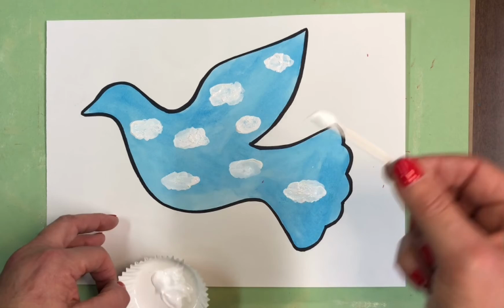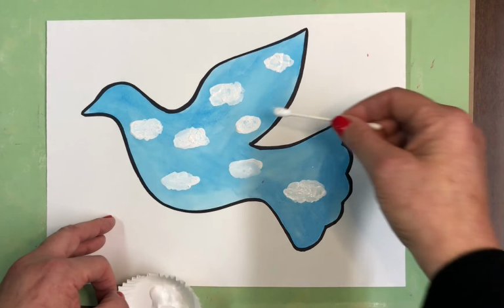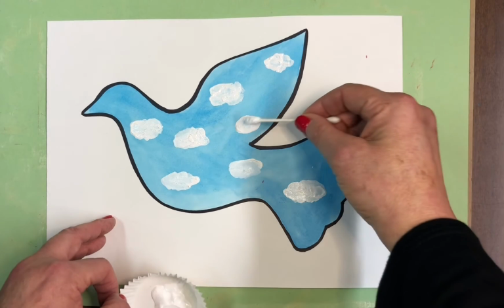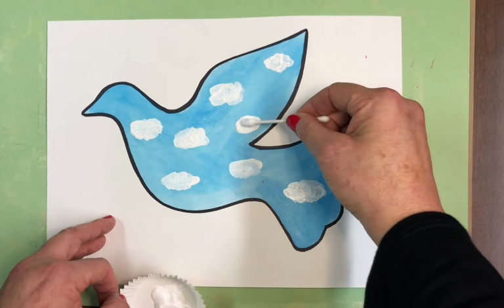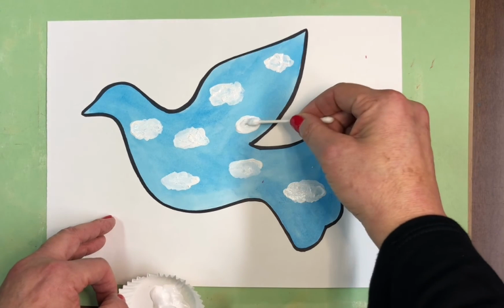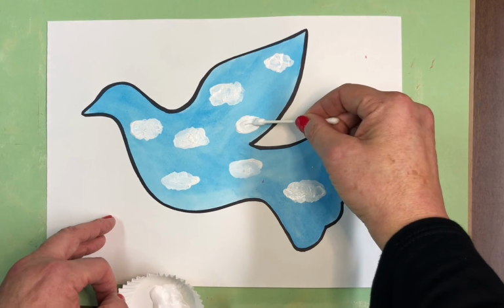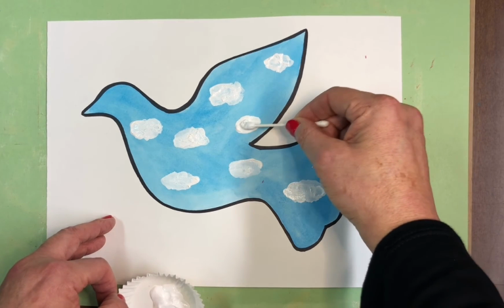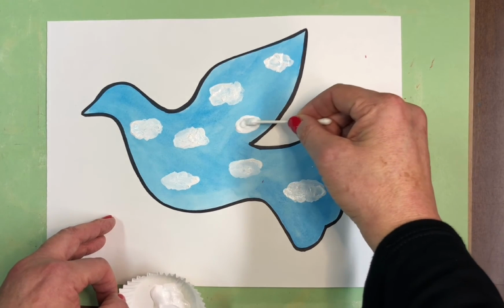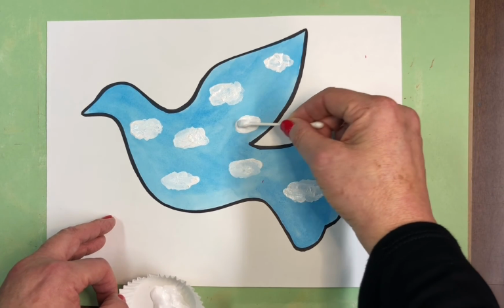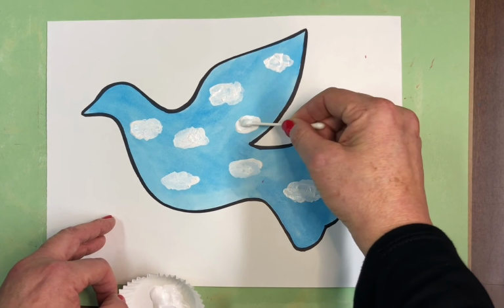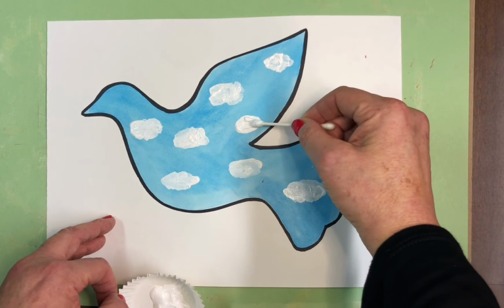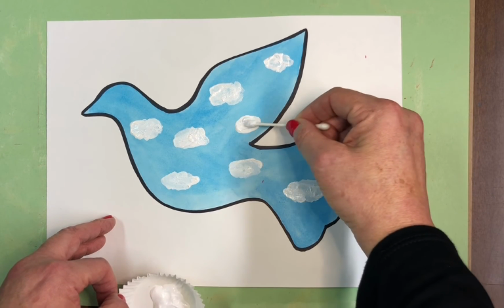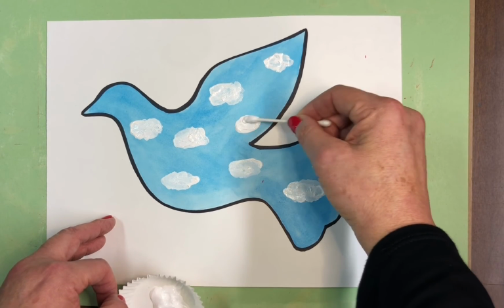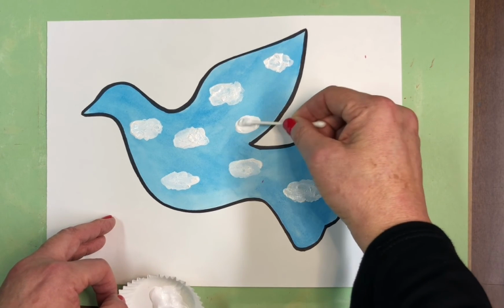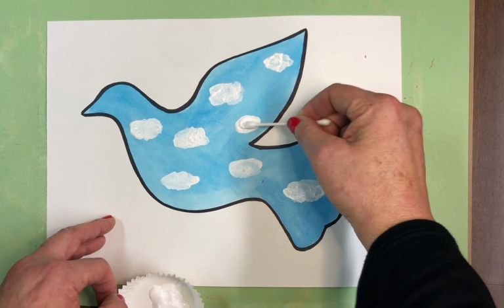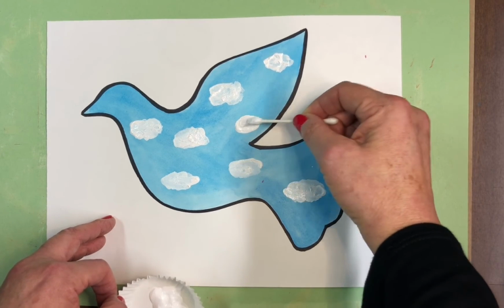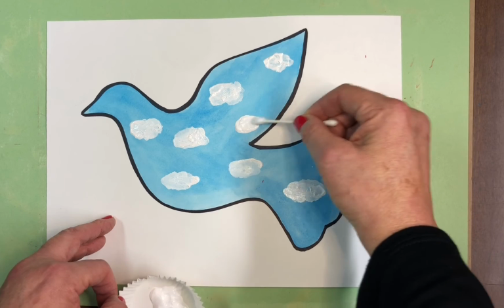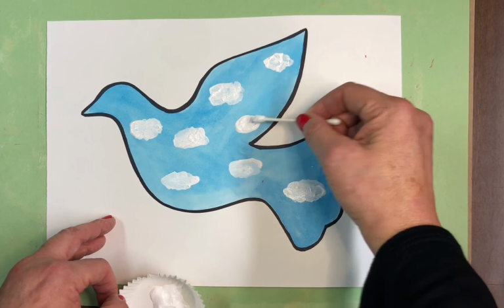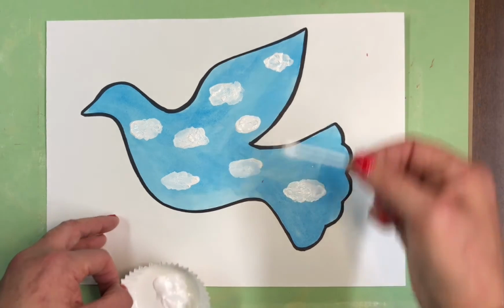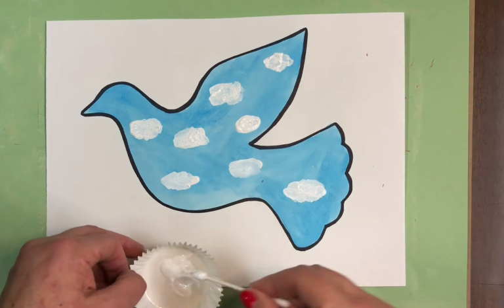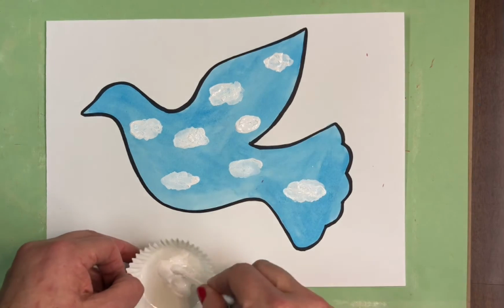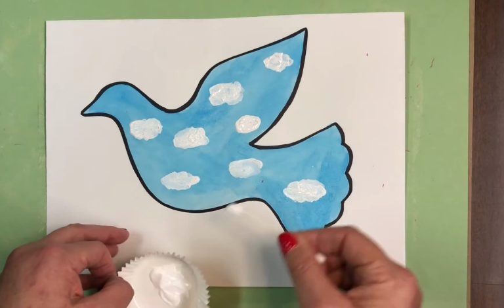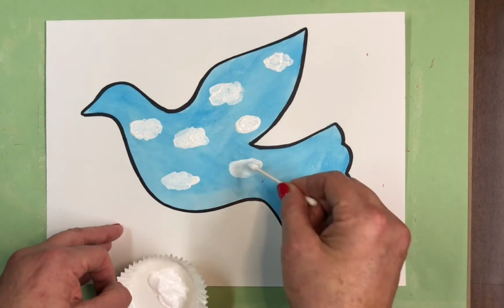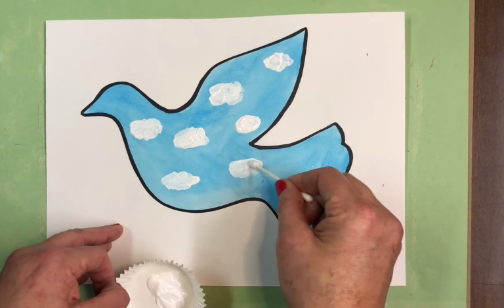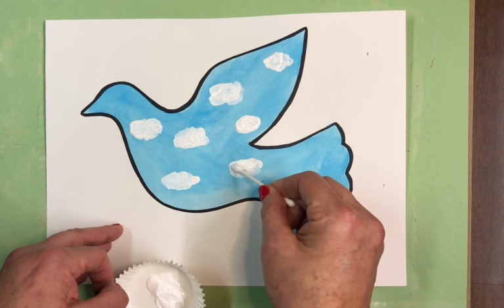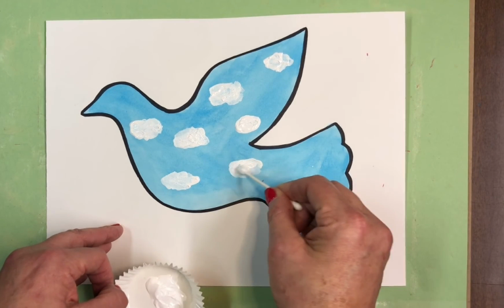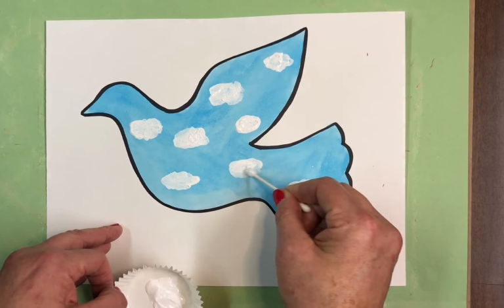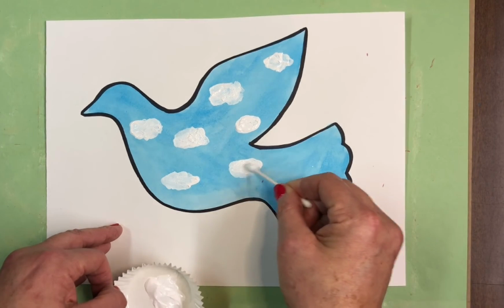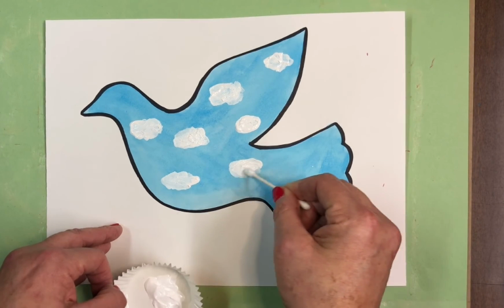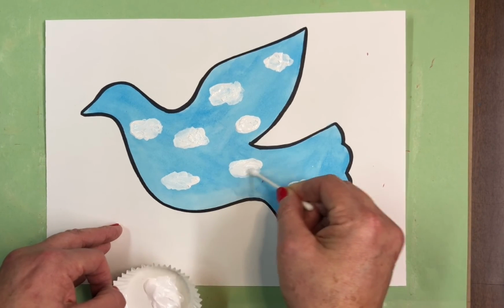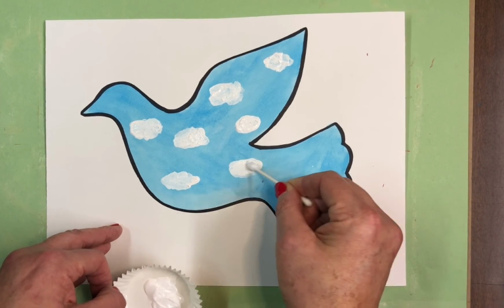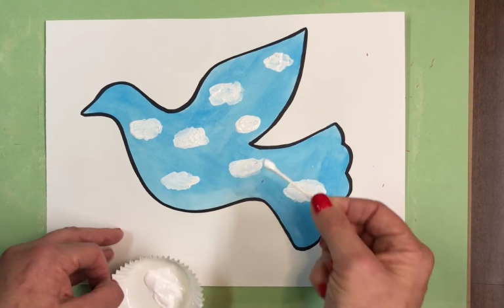You can see the blue coming through, so you just want to be generous with your paint so that it's nice and white and covers the blue underneath.